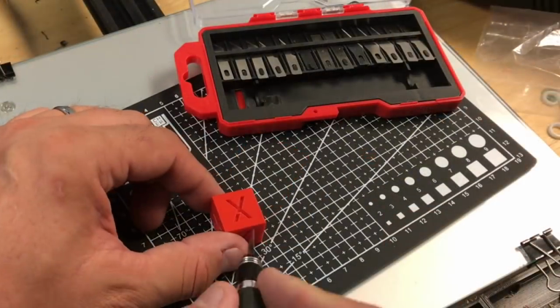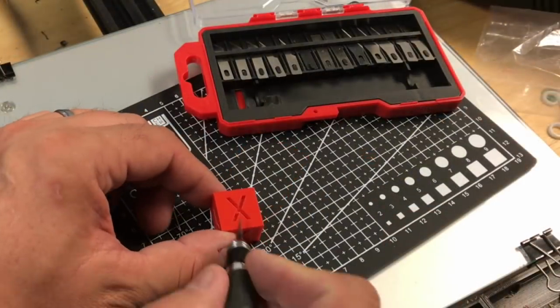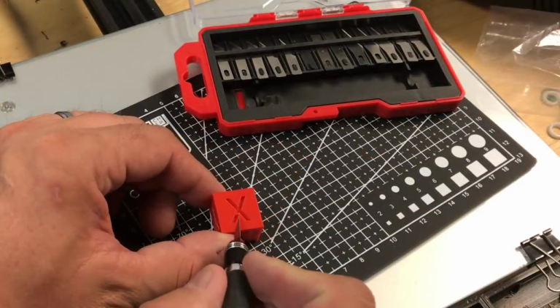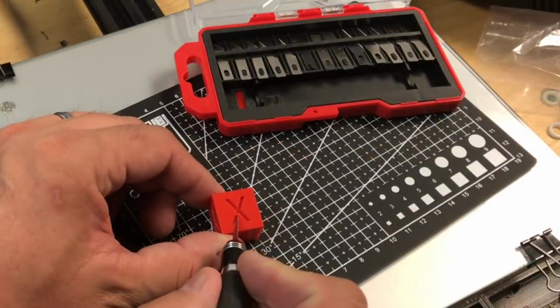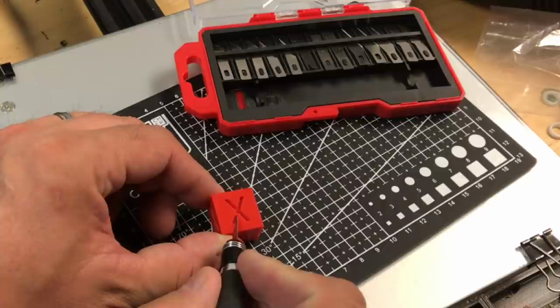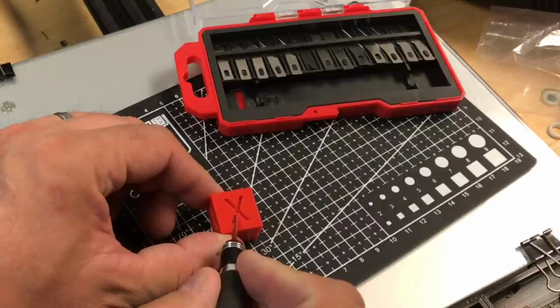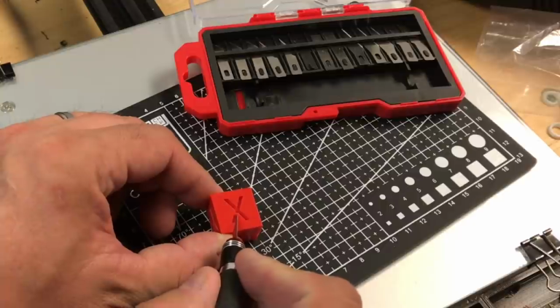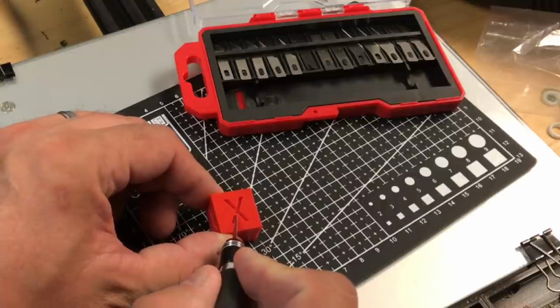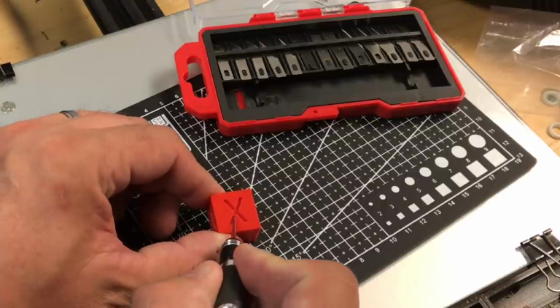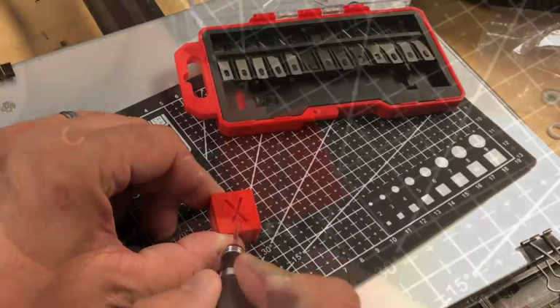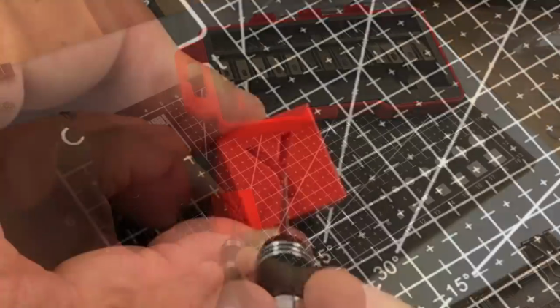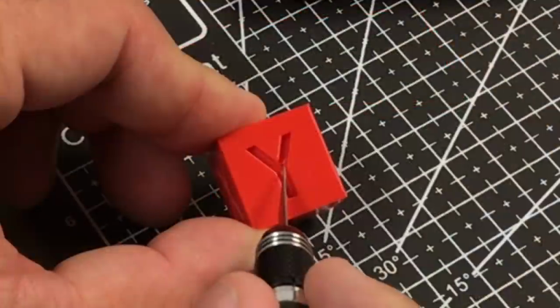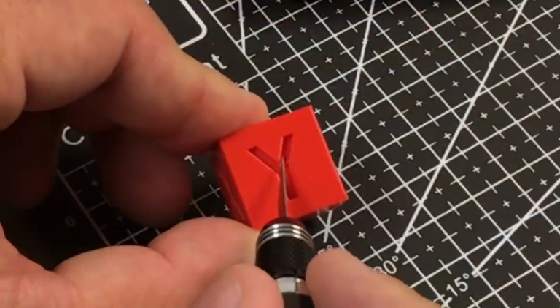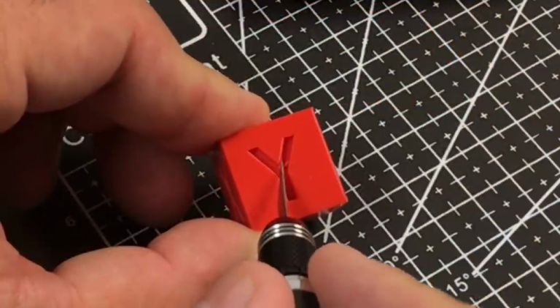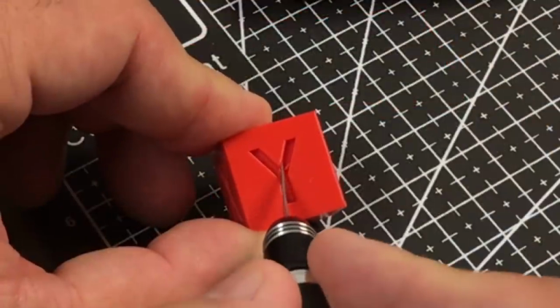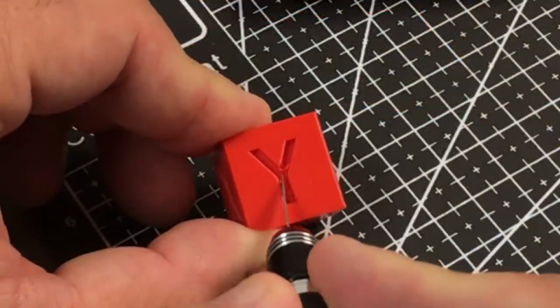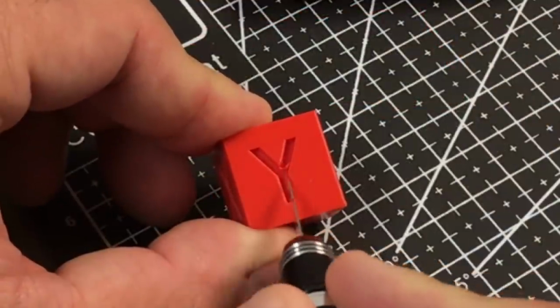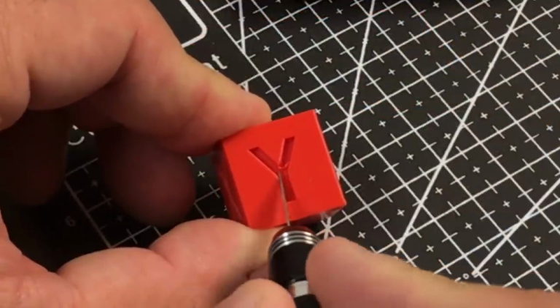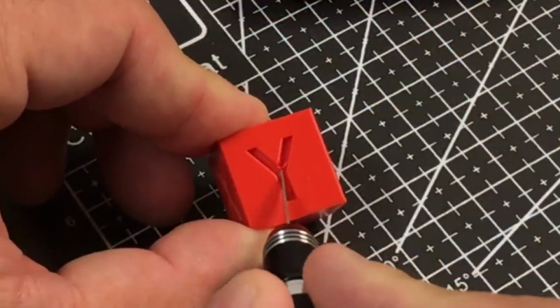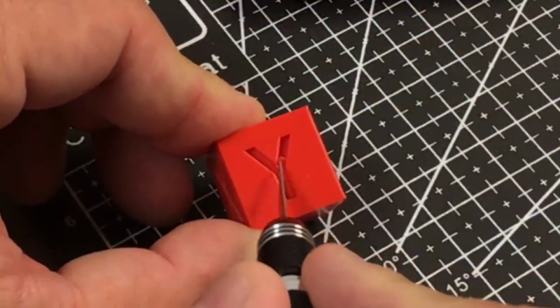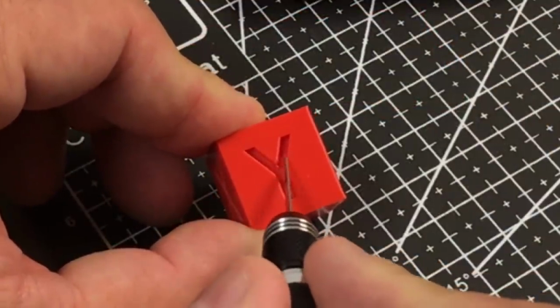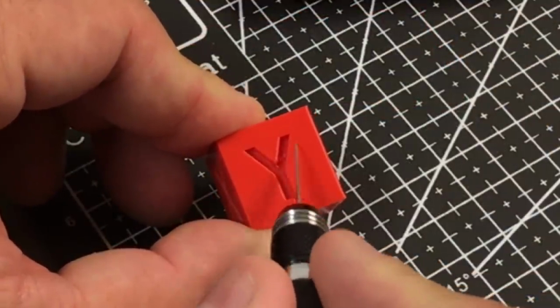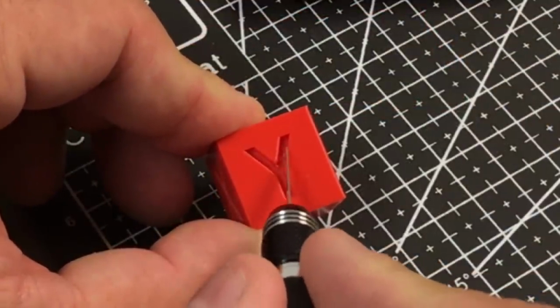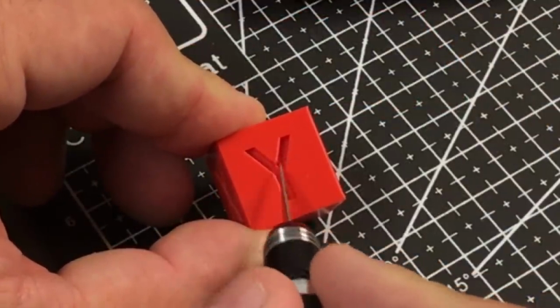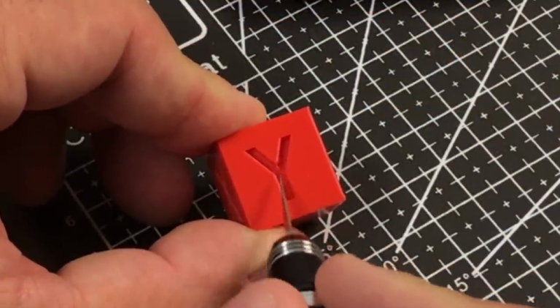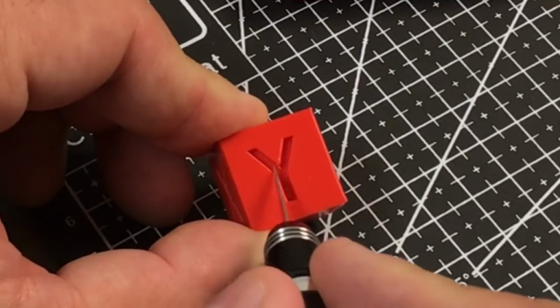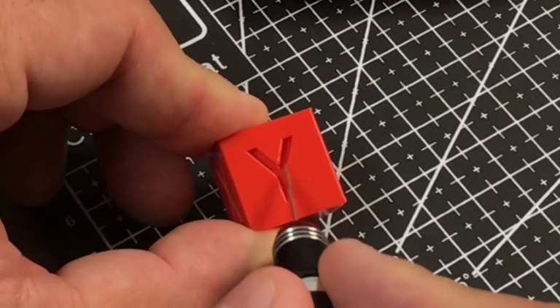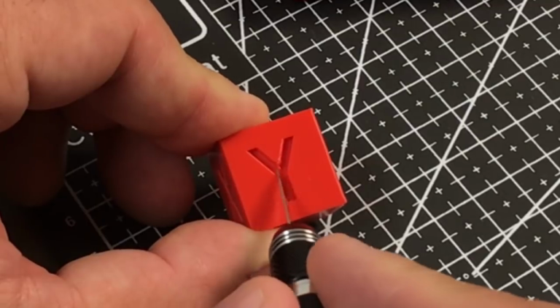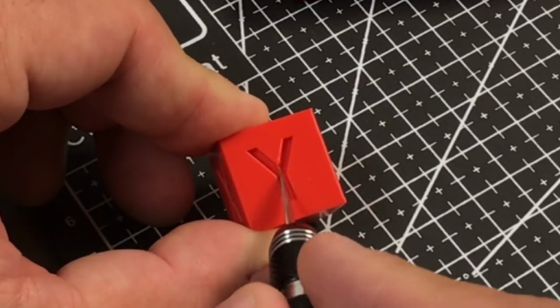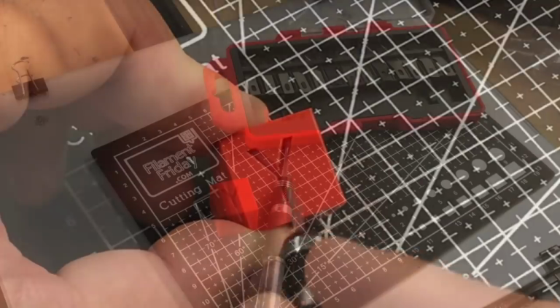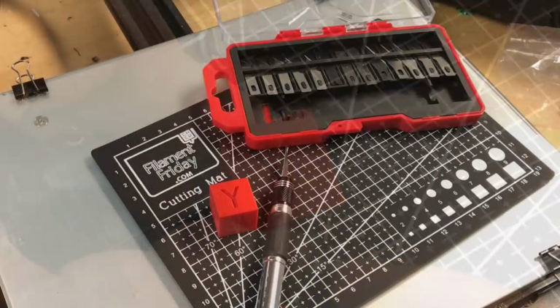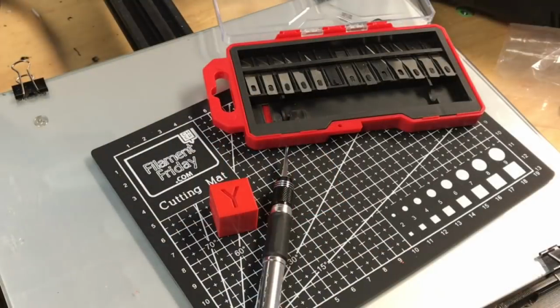The knife cleanup kit includes multiple blades to get into the little nooks and crannies so you can clean out those little nibs that may show up on your 3D print.